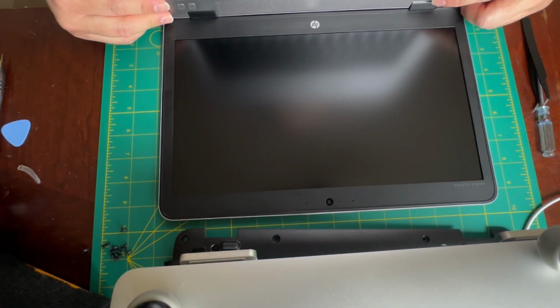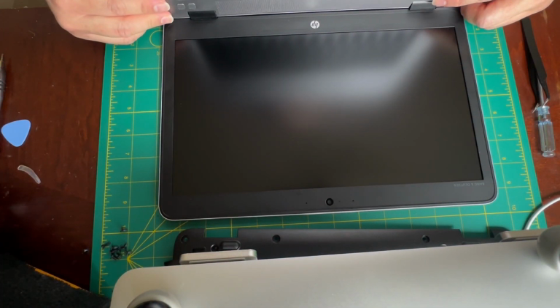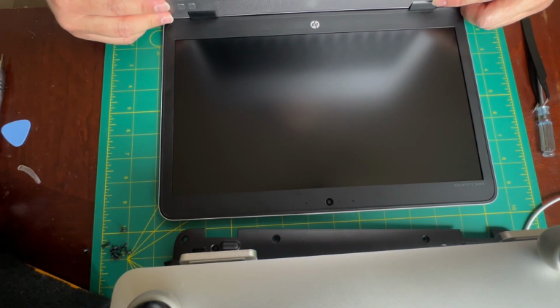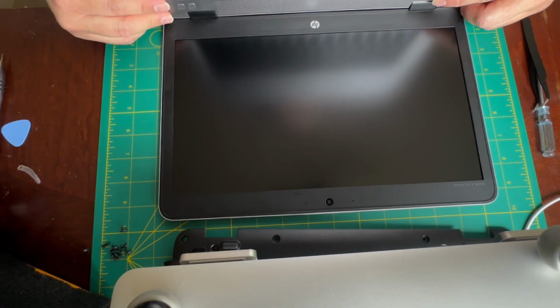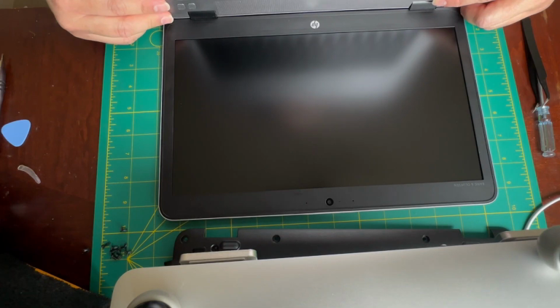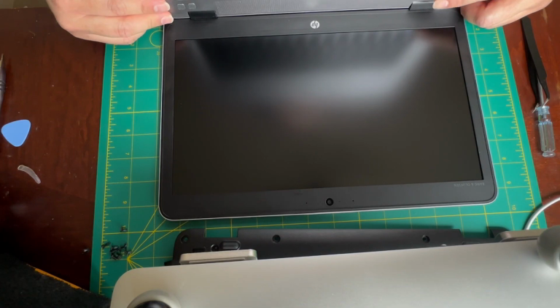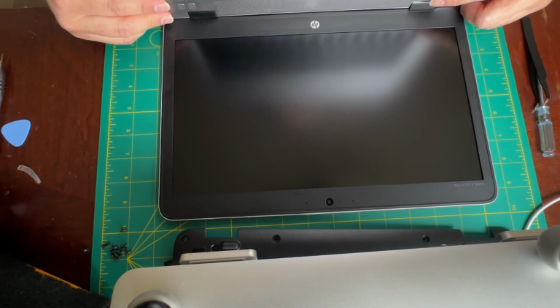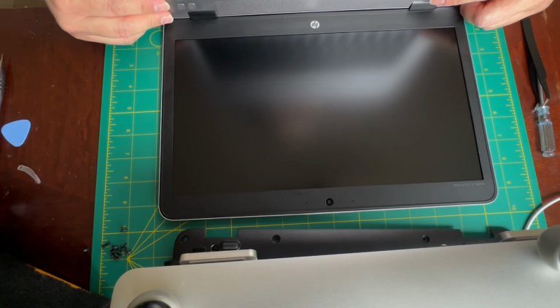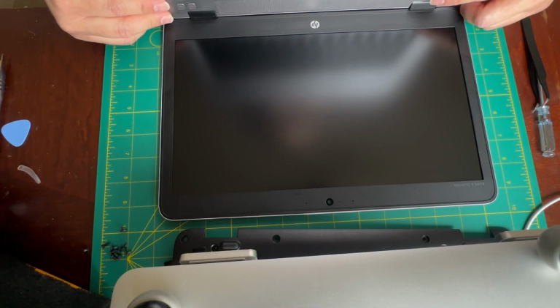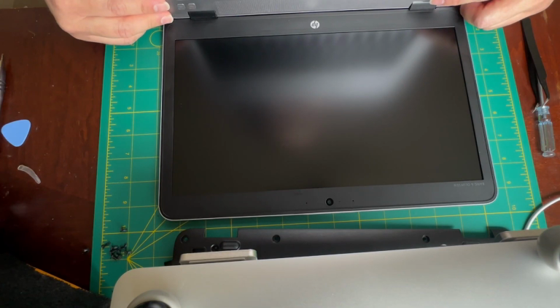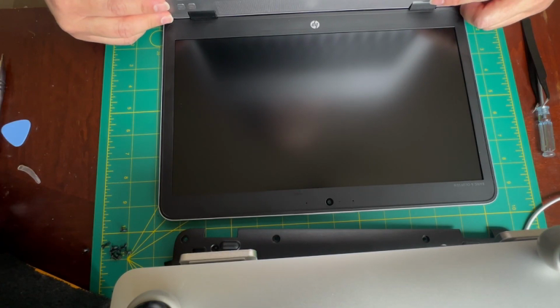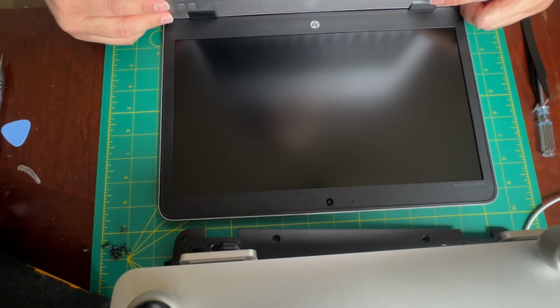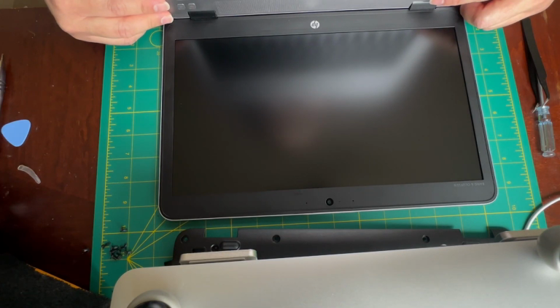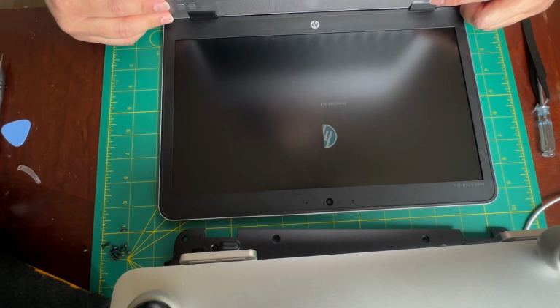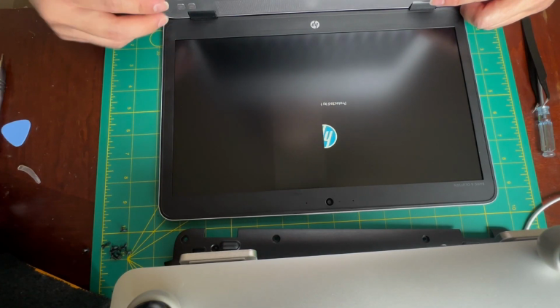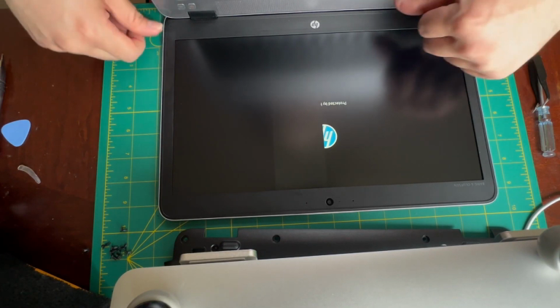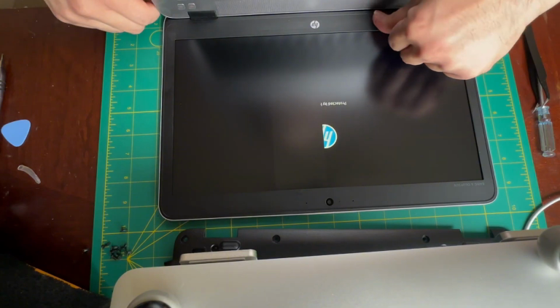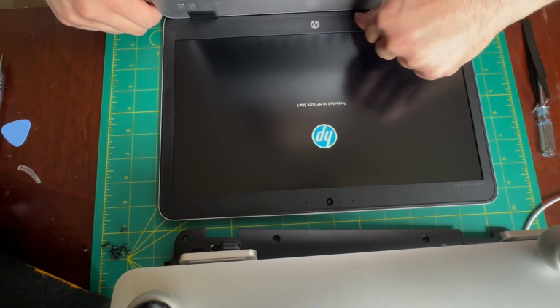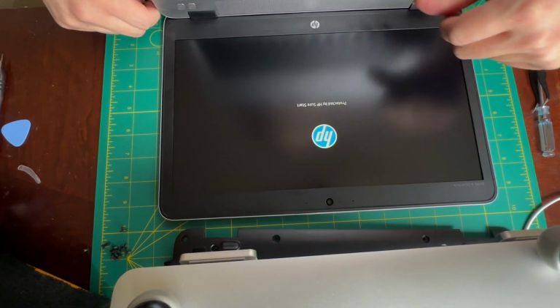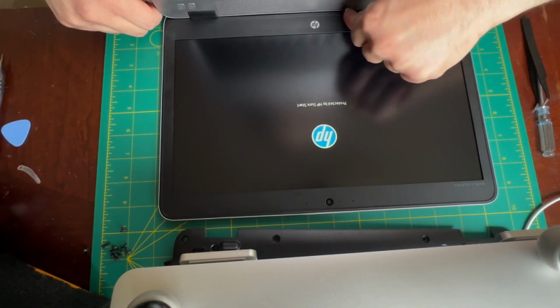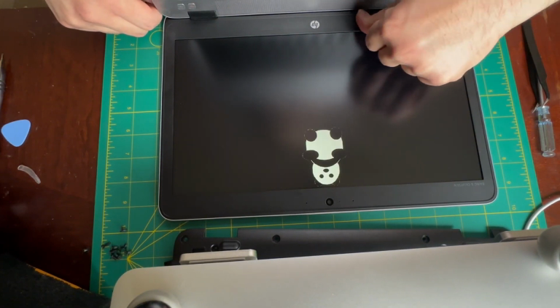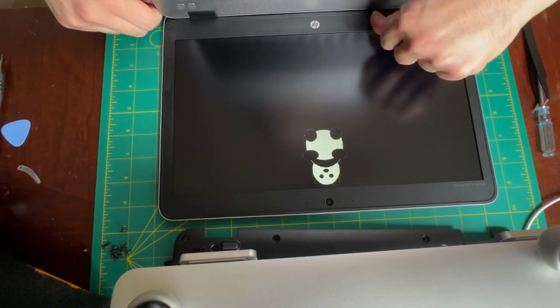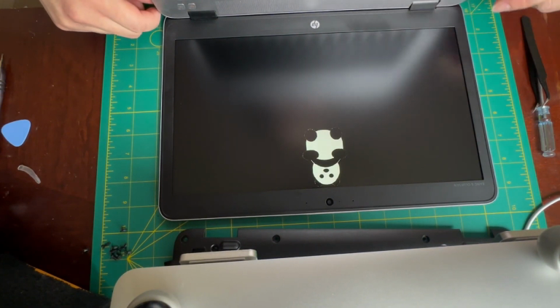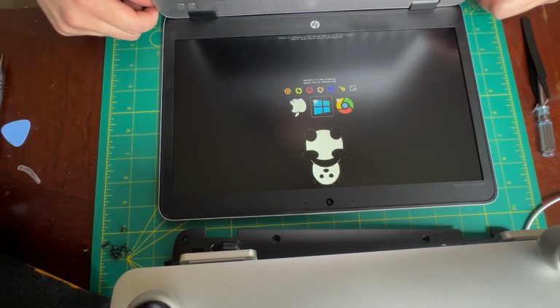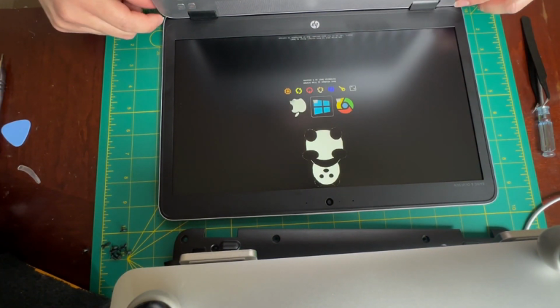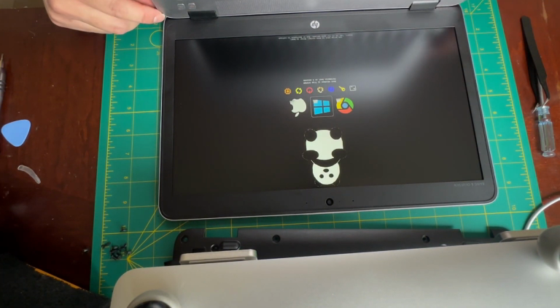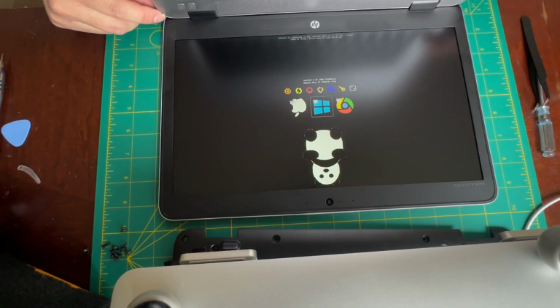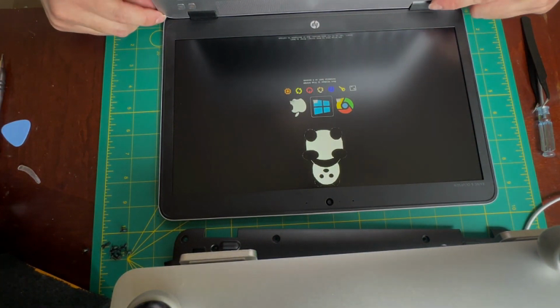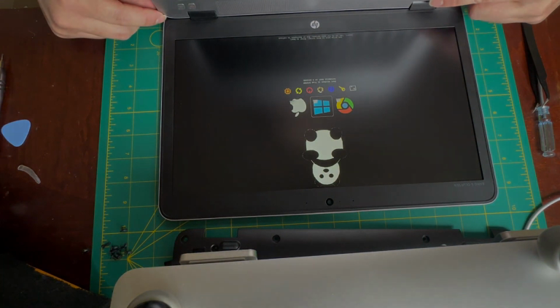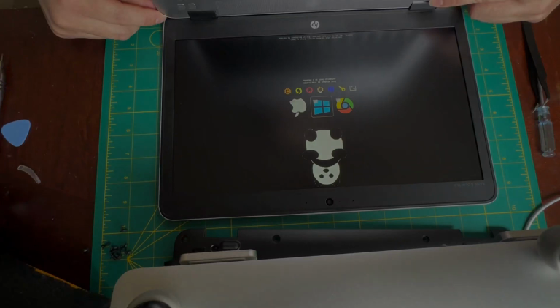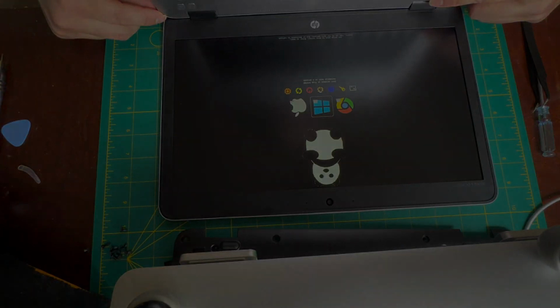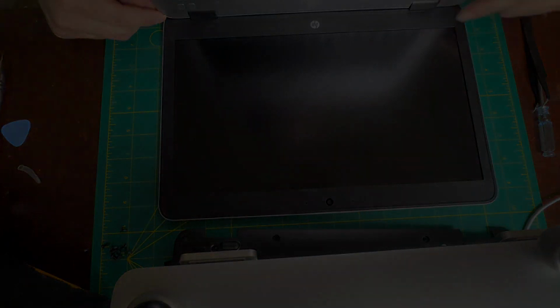Doing one last check here after reassembly and it looks like there might still be an issue. So I'm just going to have to get in touch with the vendor and see what they can do about replacing it. Thanks for watching.